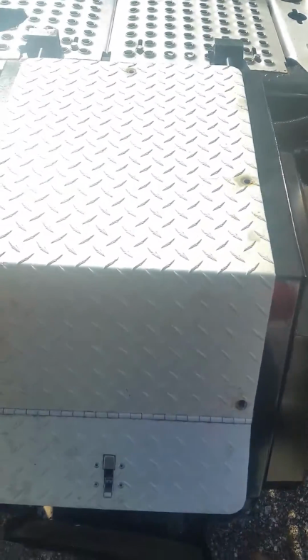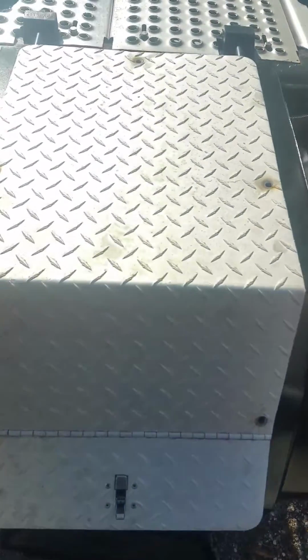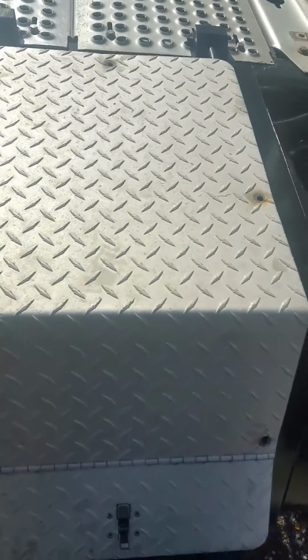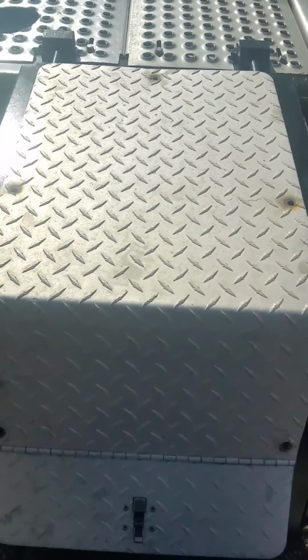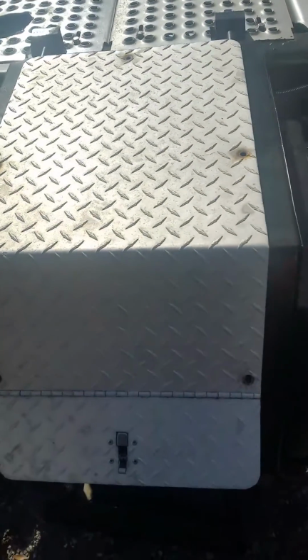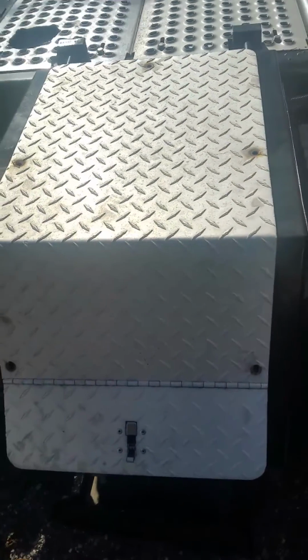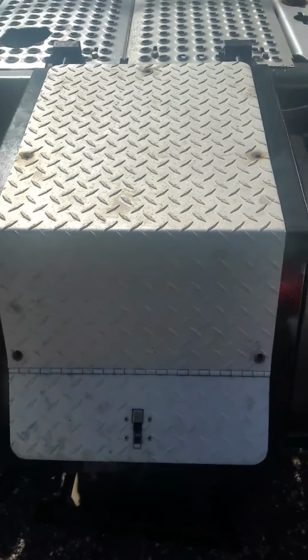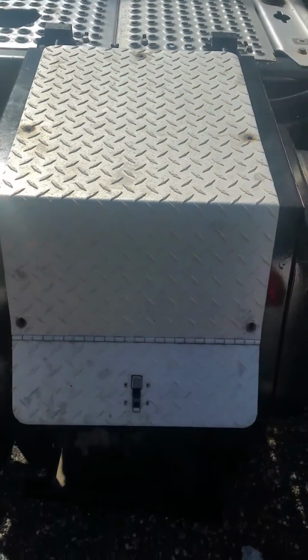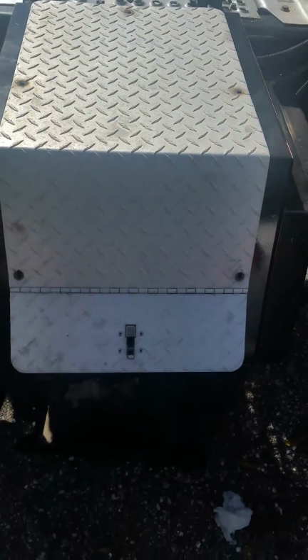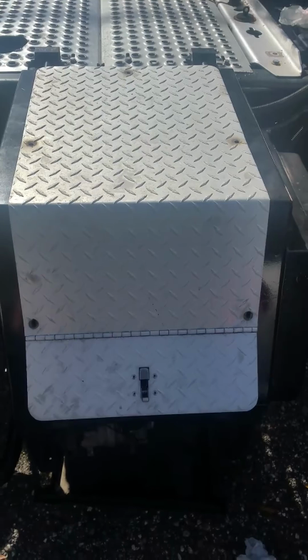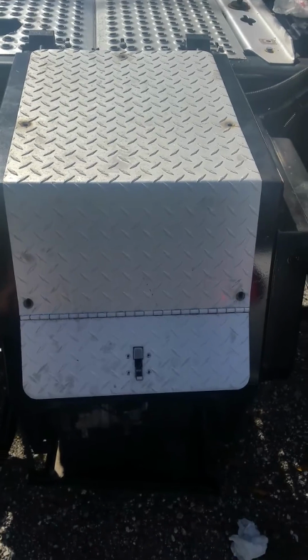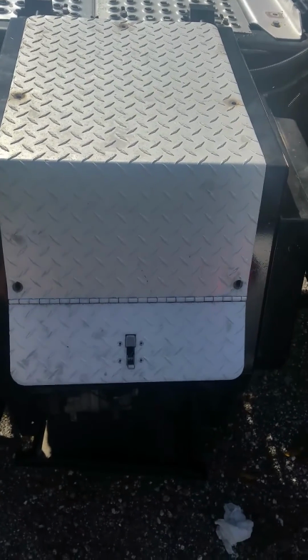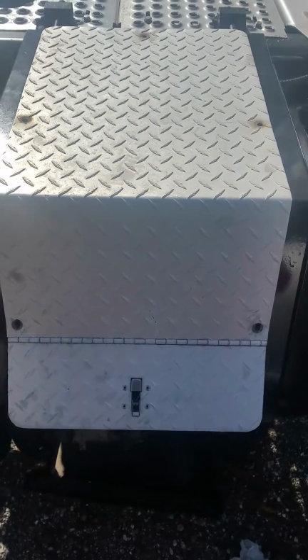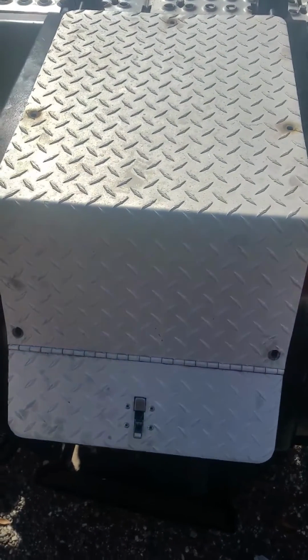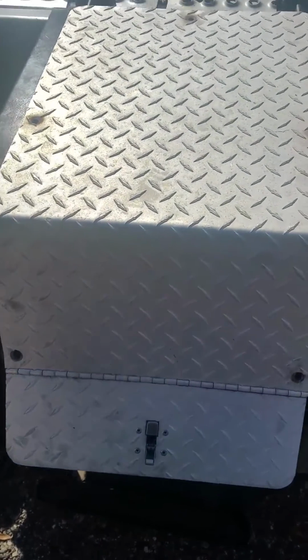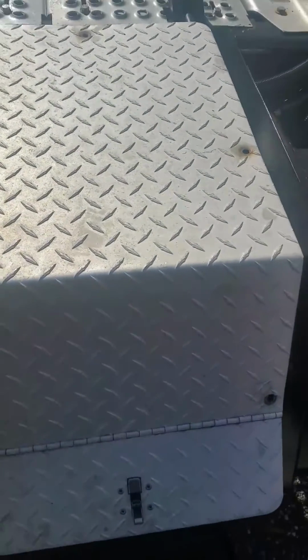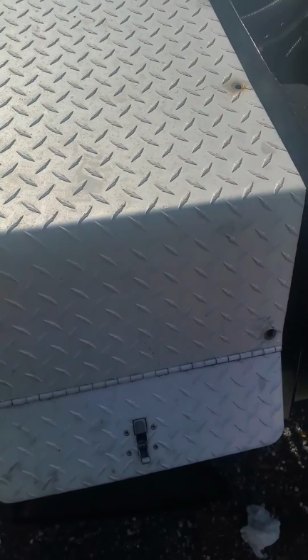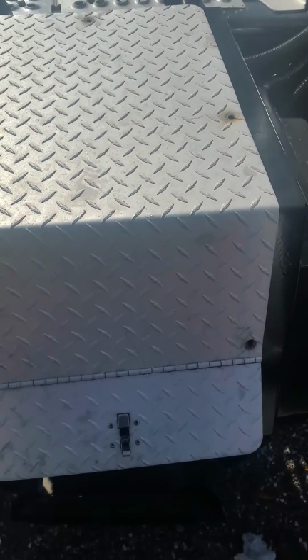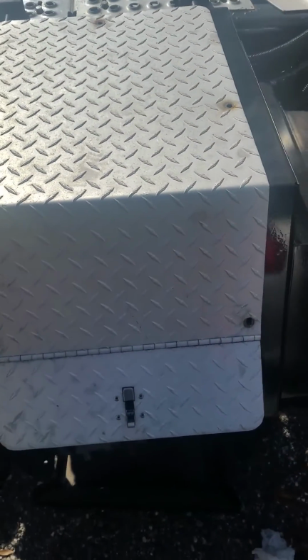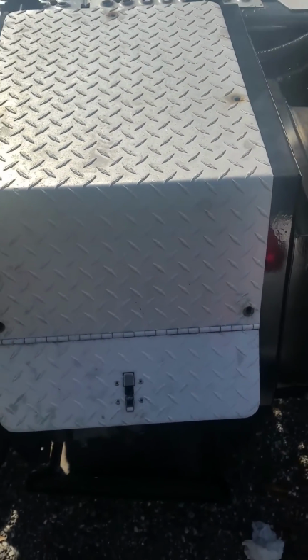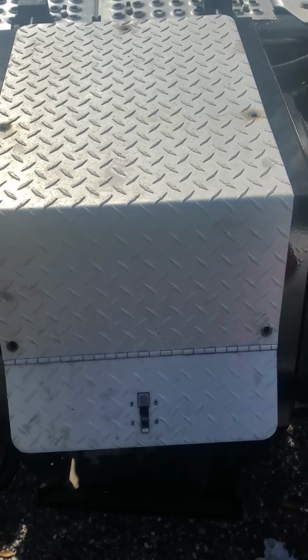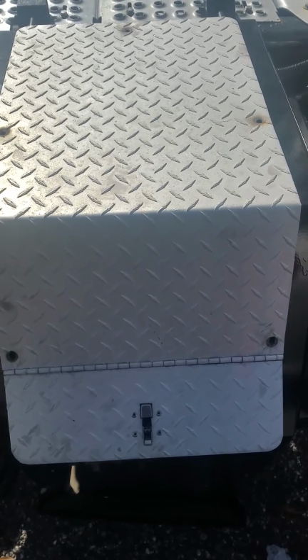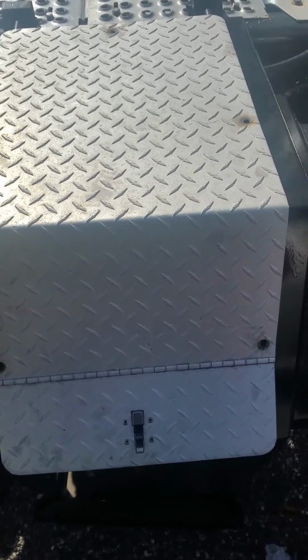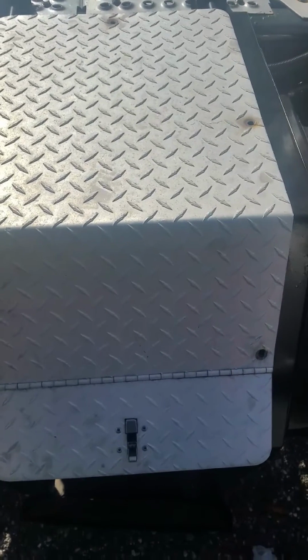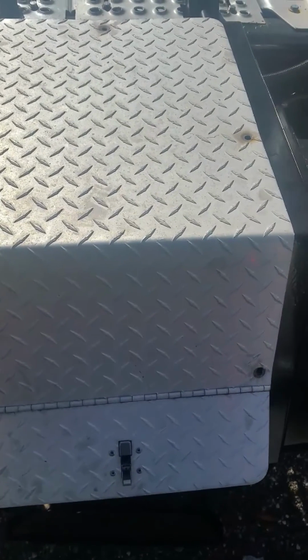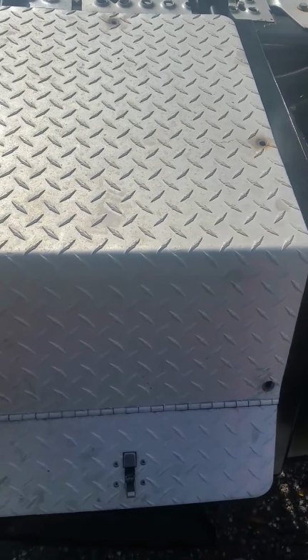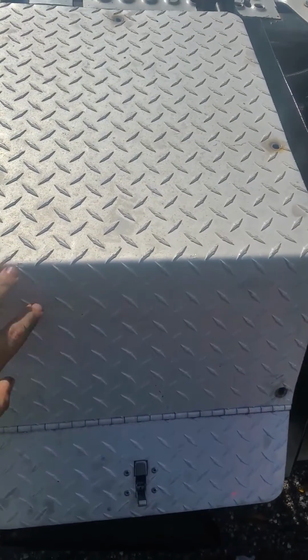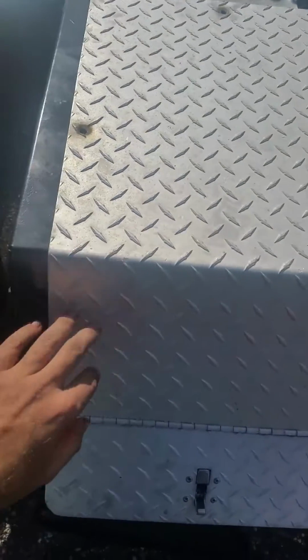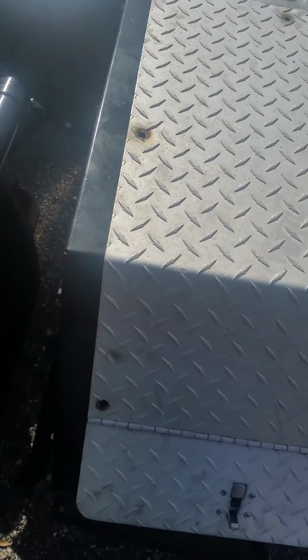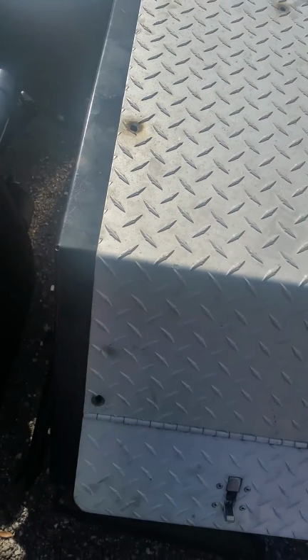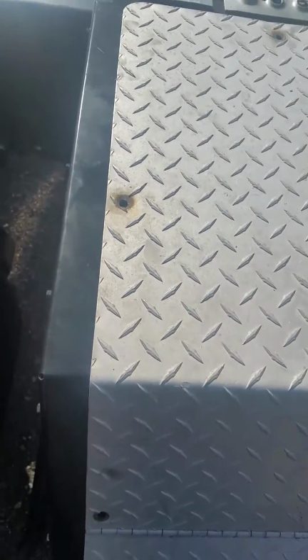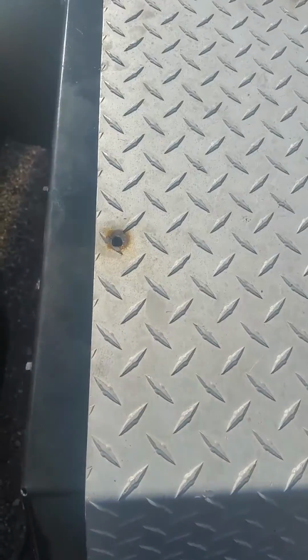This is the Thermo King APU that I'm trying to fix — having issues with charging the alternator. What I did was remove this cover right here. You can see the screws you need to remove: the top screws or bolts, and the ones on the side.